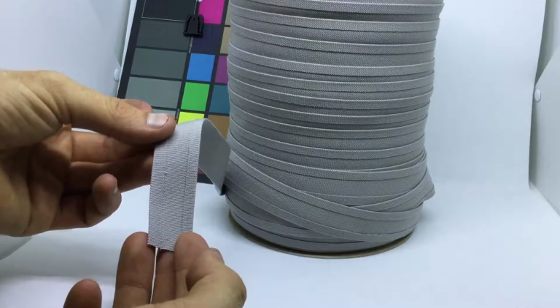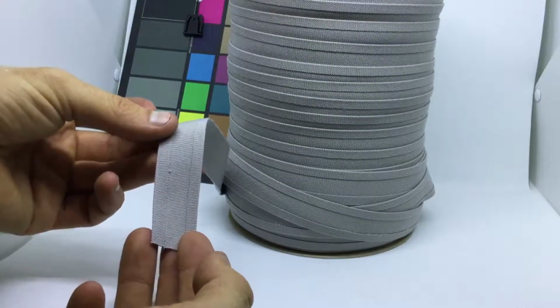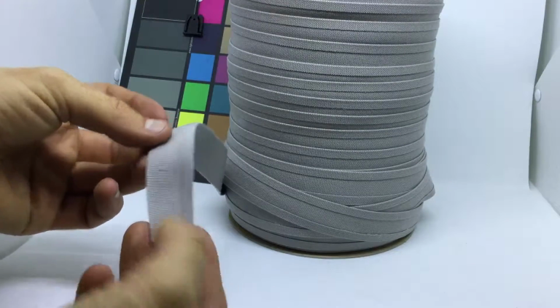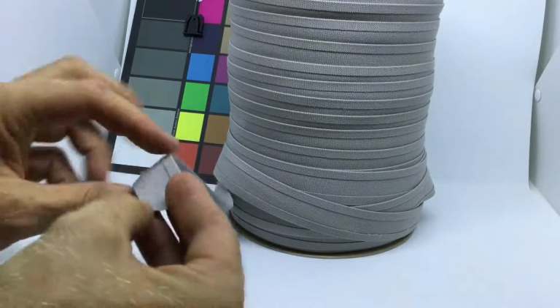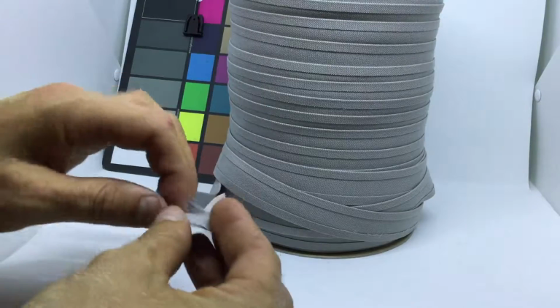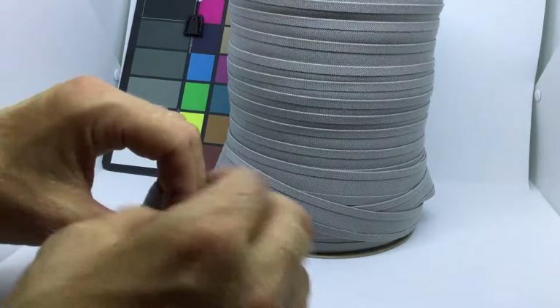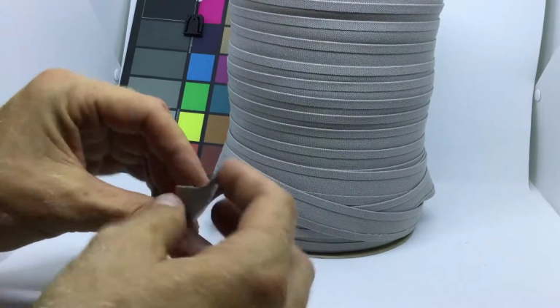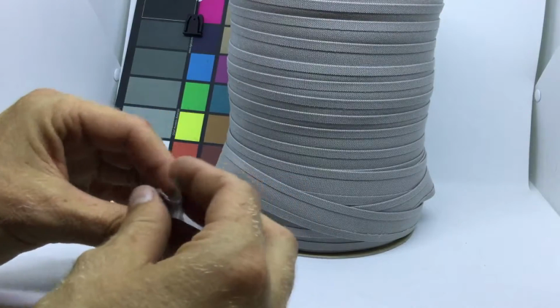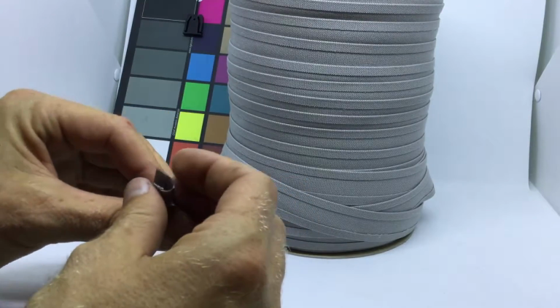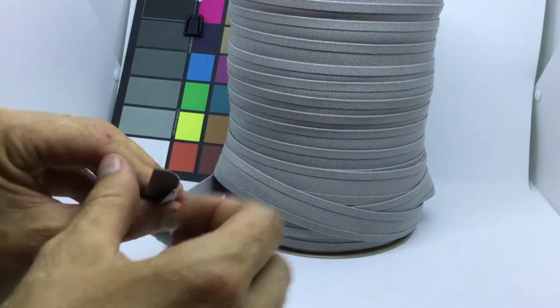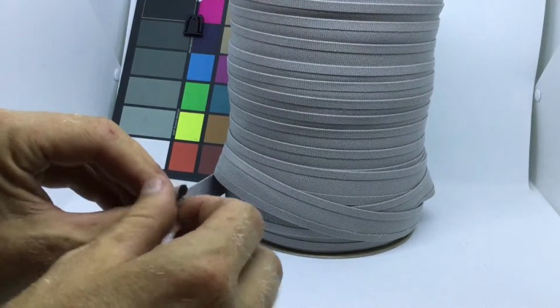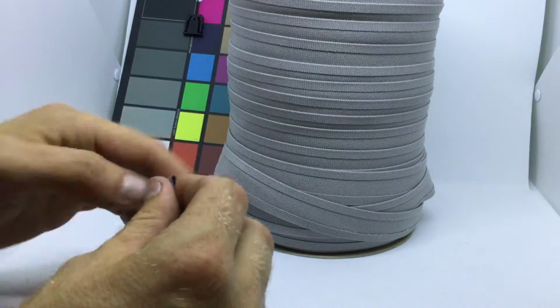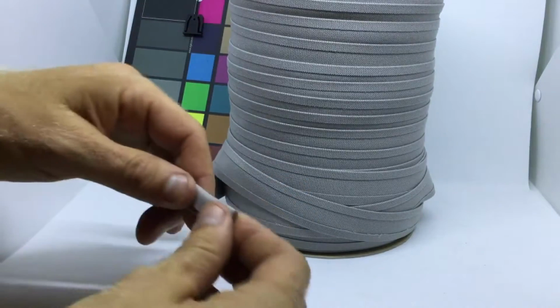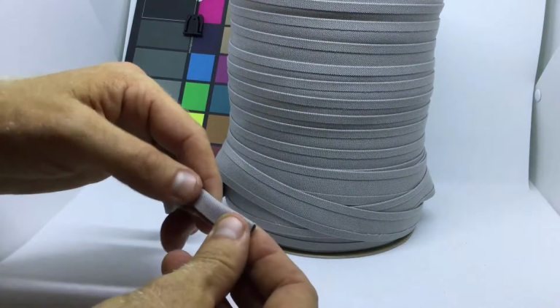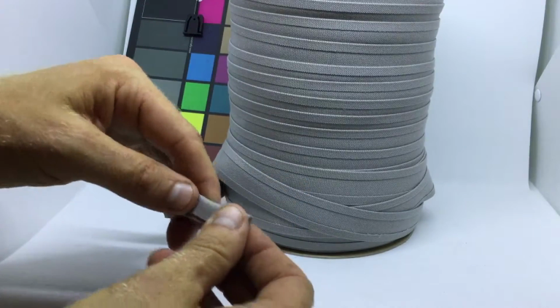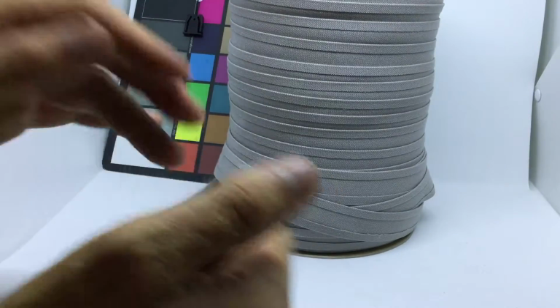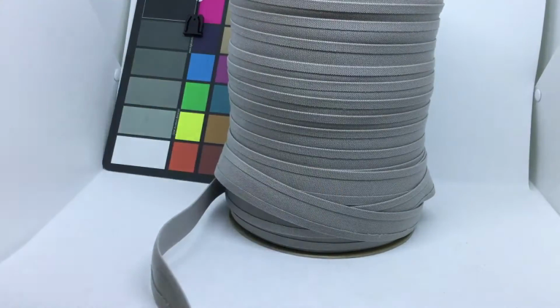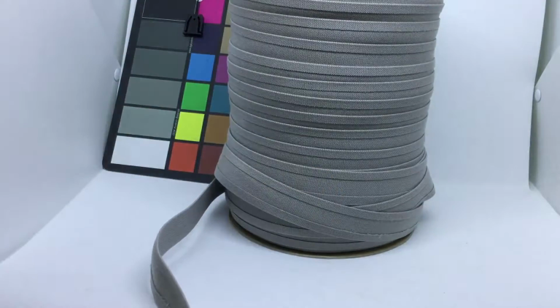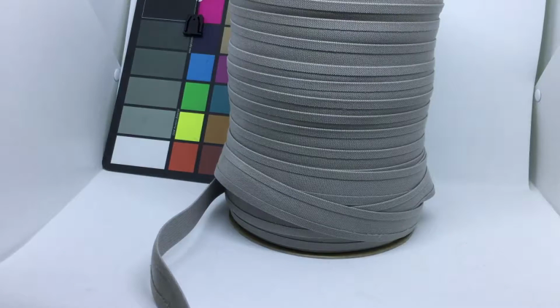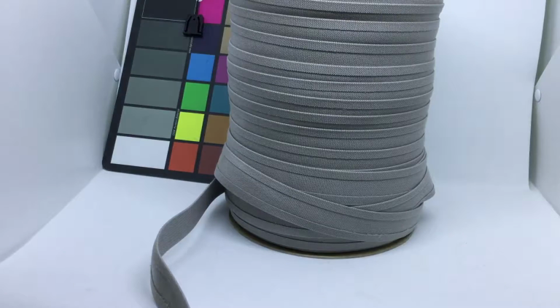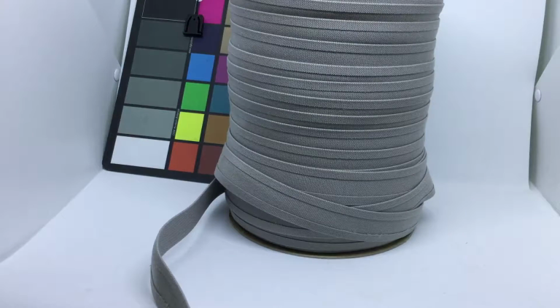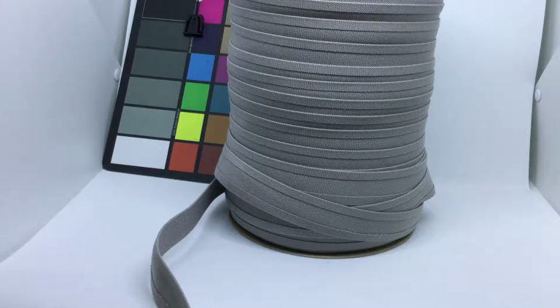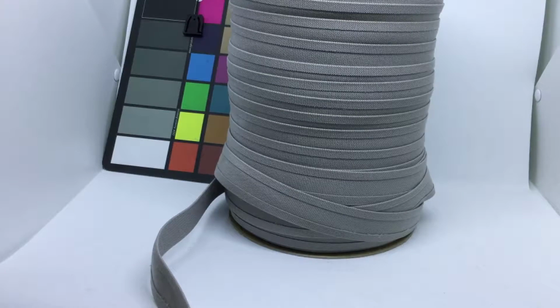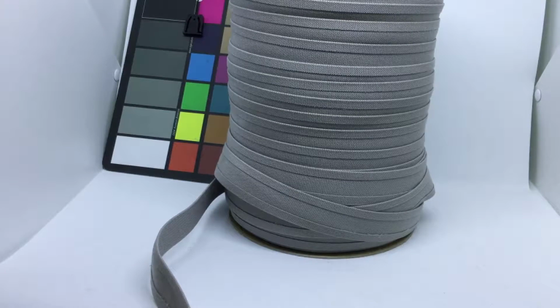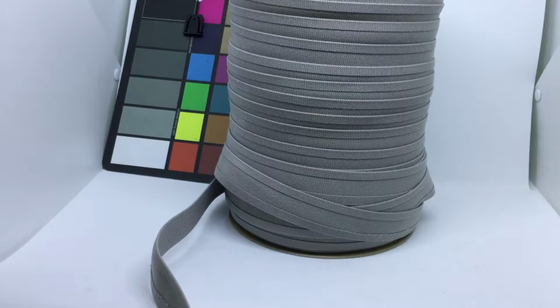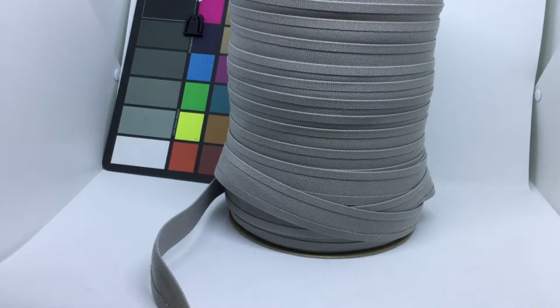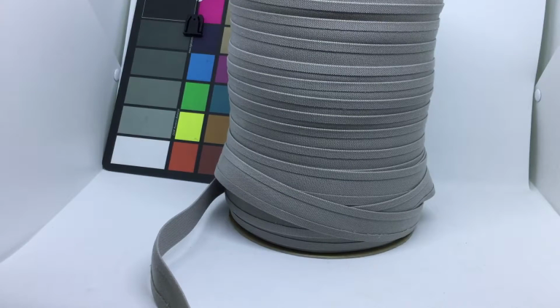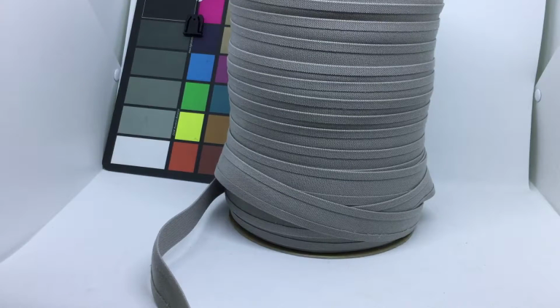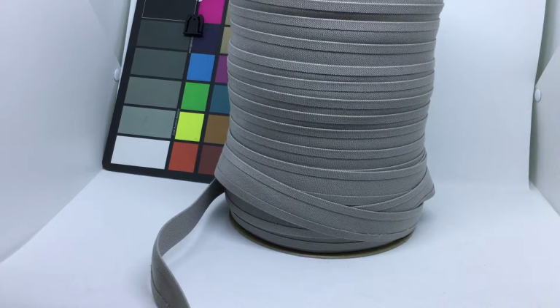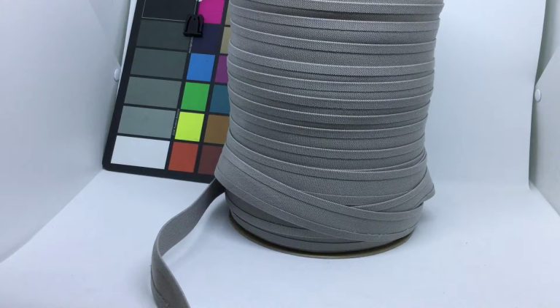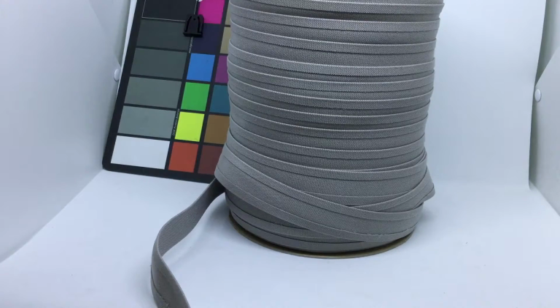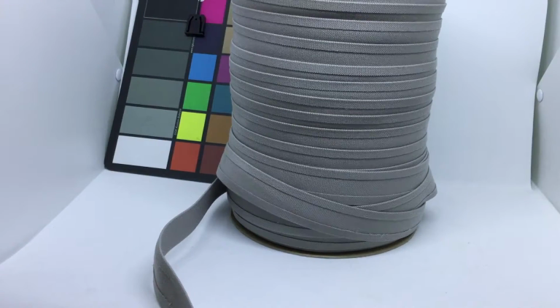The folded side folds really nicely and sews beautifully. We sell by the yard, and we have discounted prices for 10 yards and full rolls.